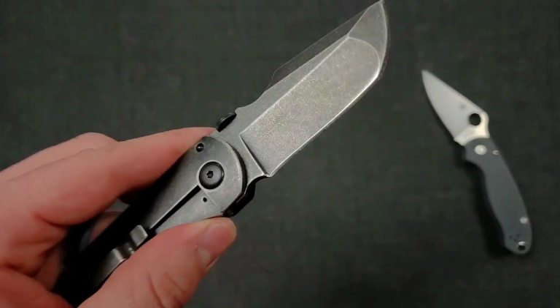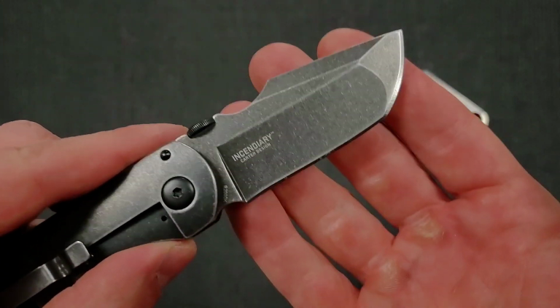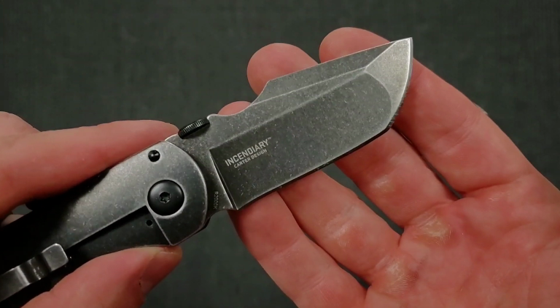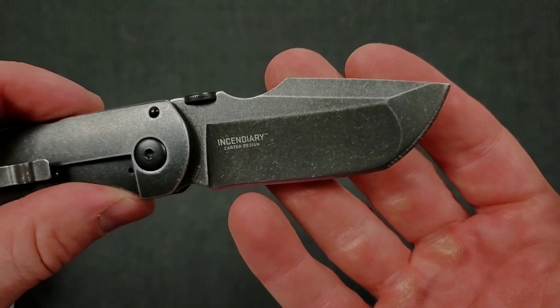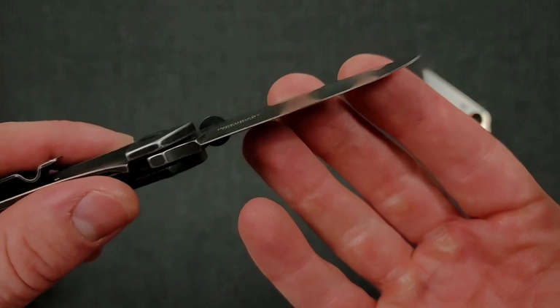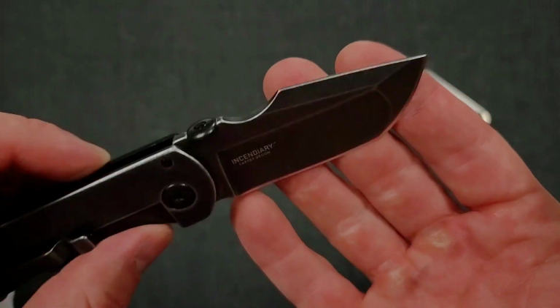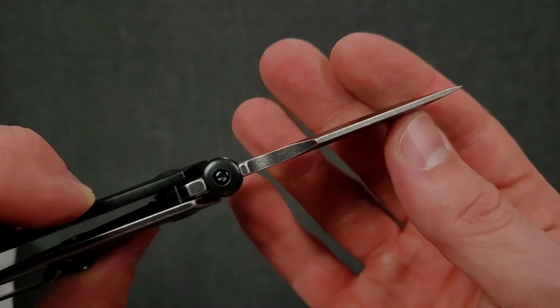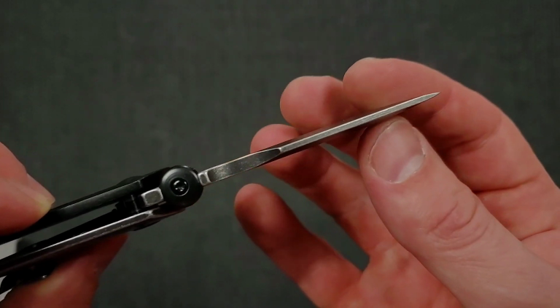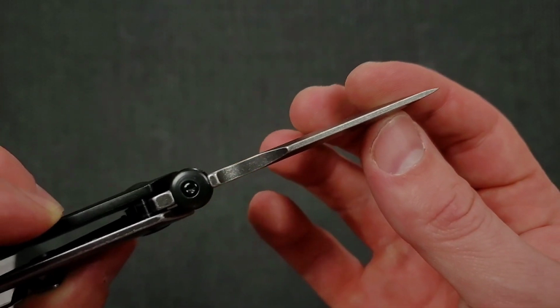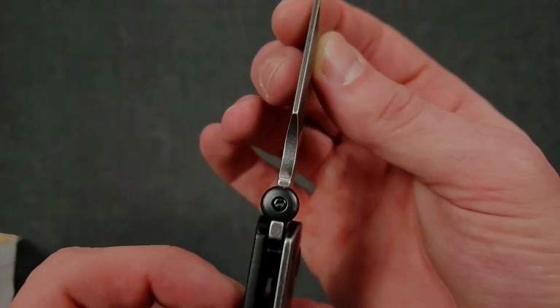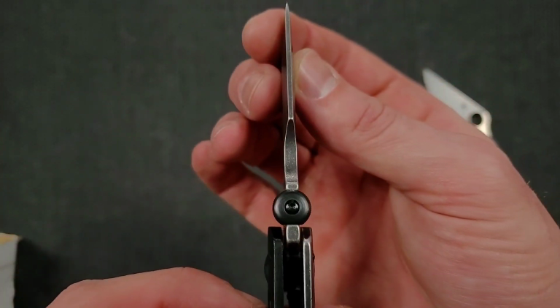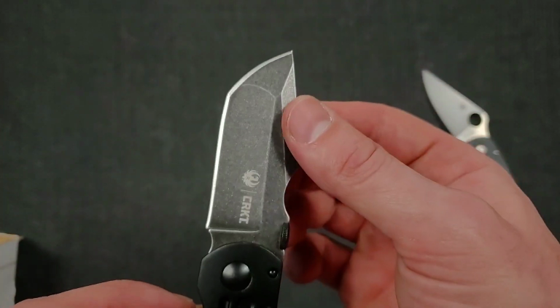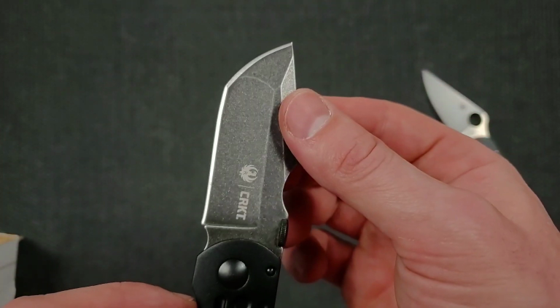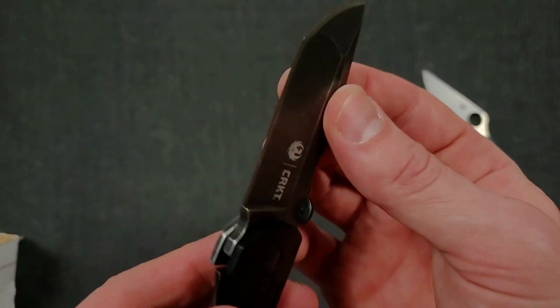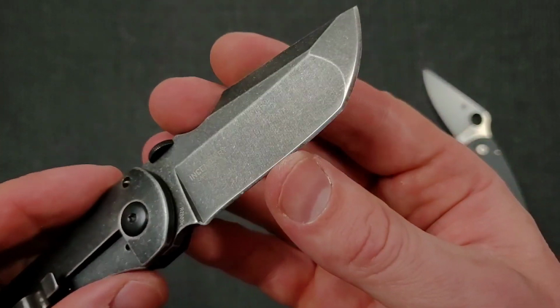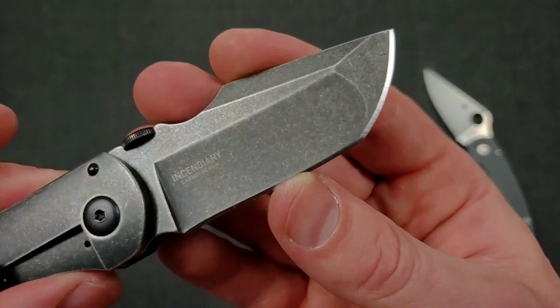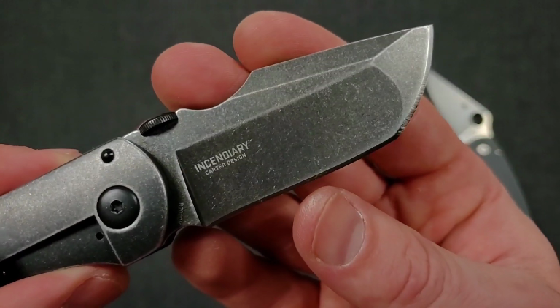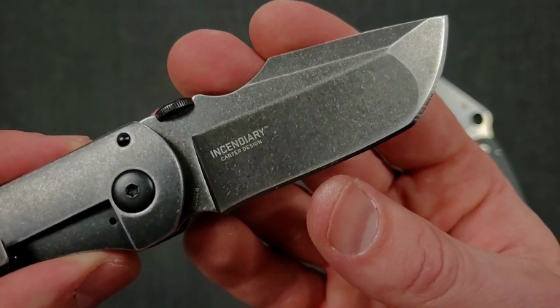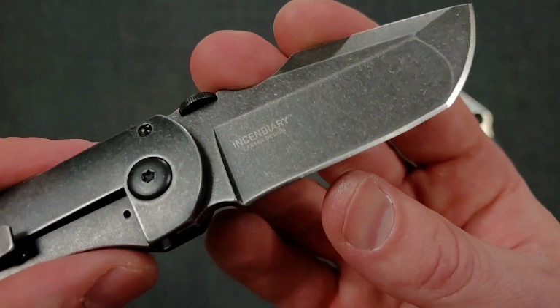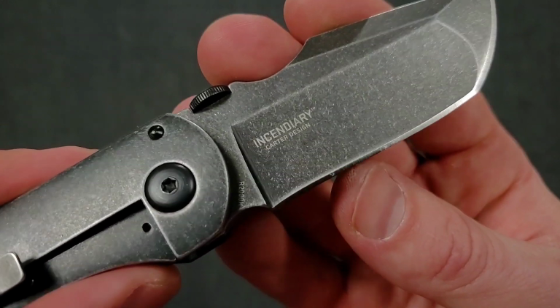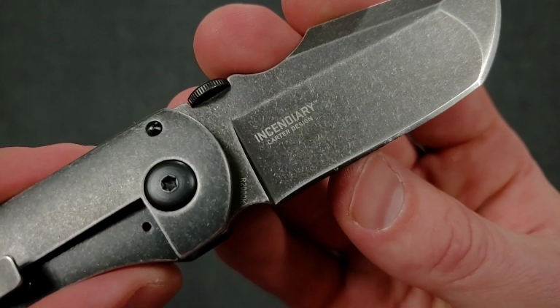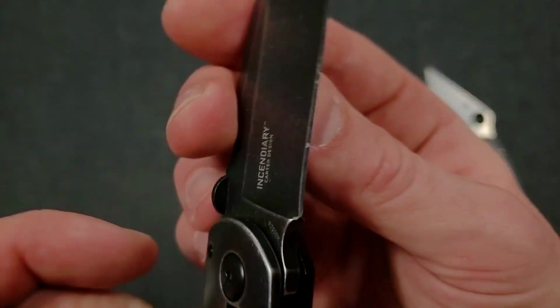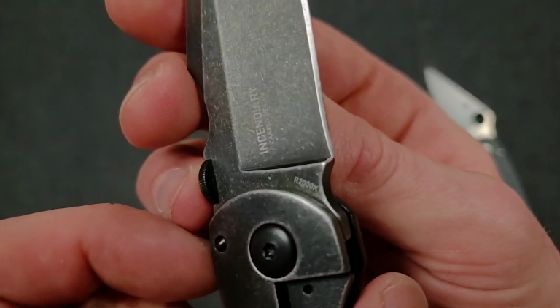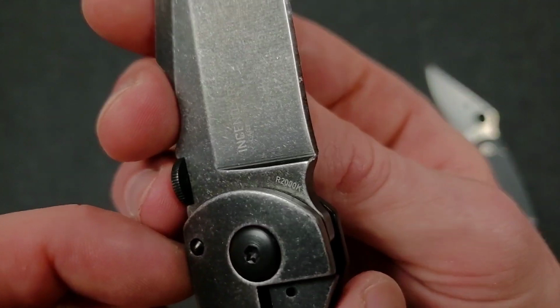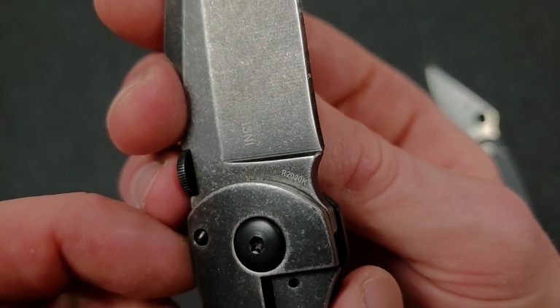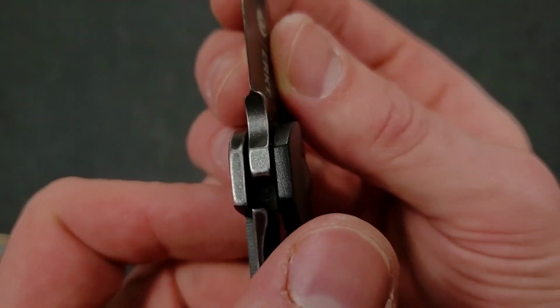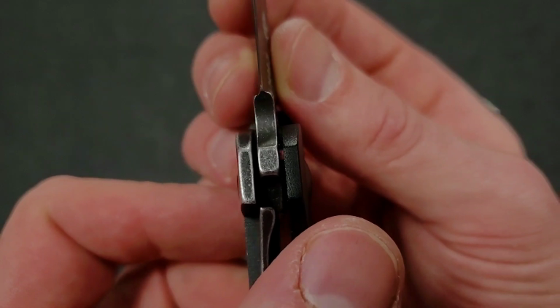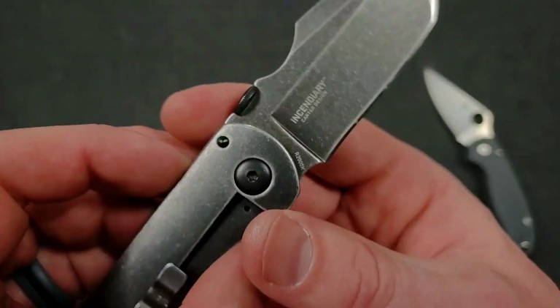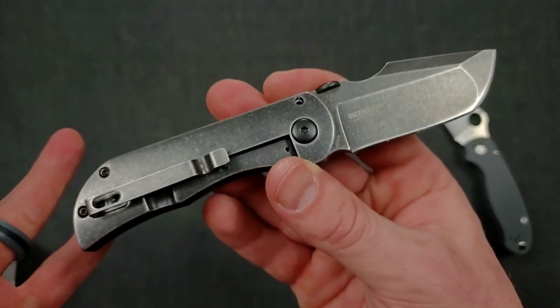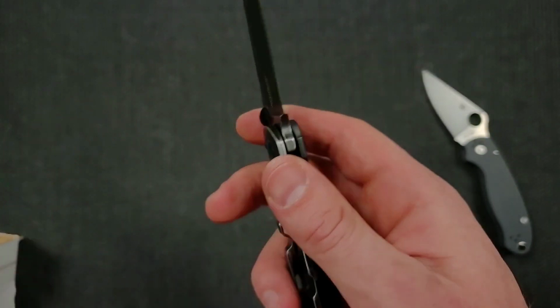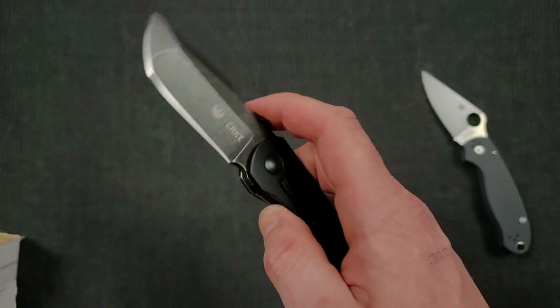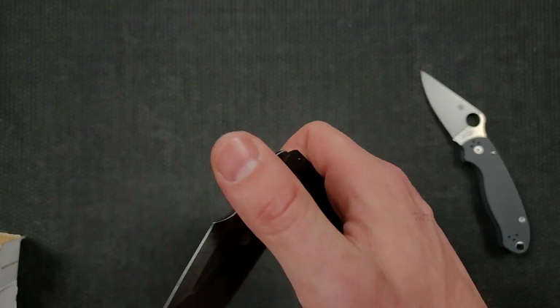I love that blade shape — really, really cool blade shape. I'd venture to guess it's pretty sturdy. Not sure what the steel is made out of. There was the model number right there, but in any case, this will be a fun one to look at, guys.